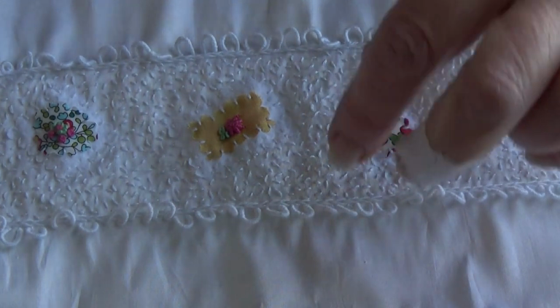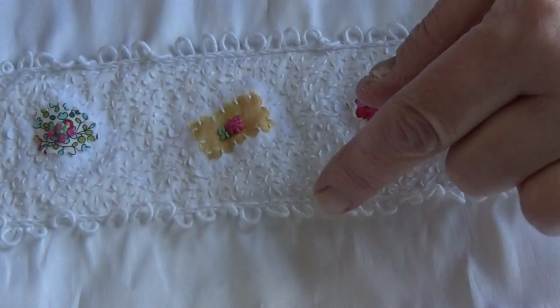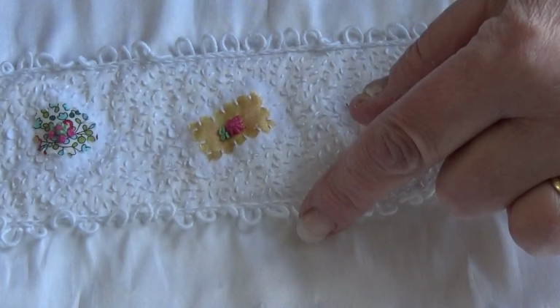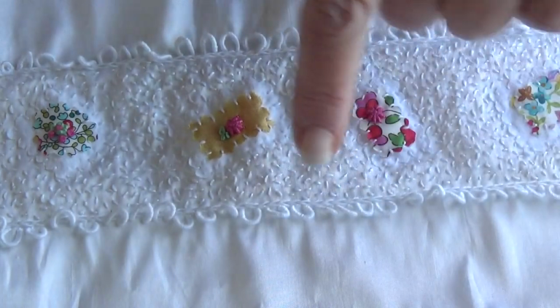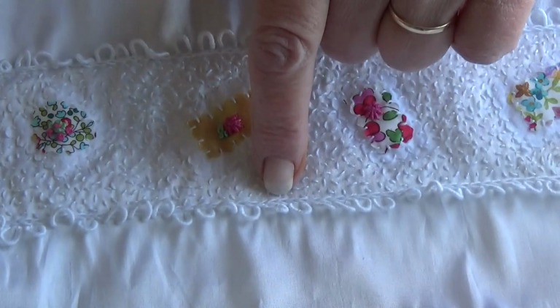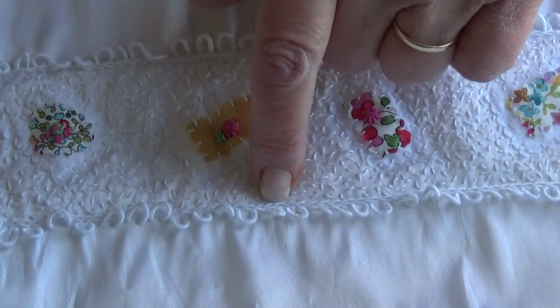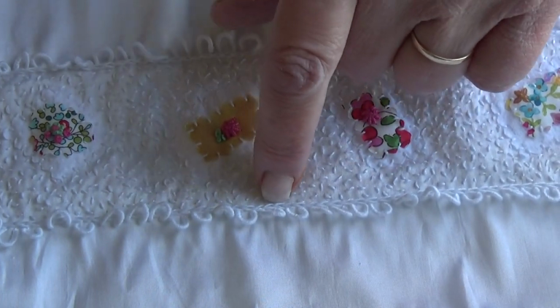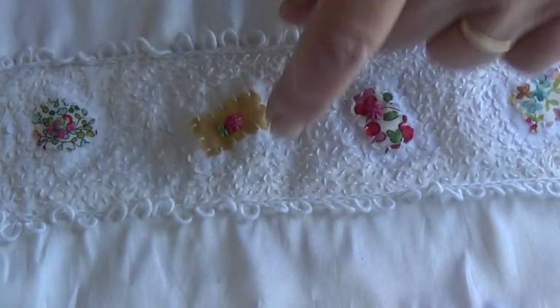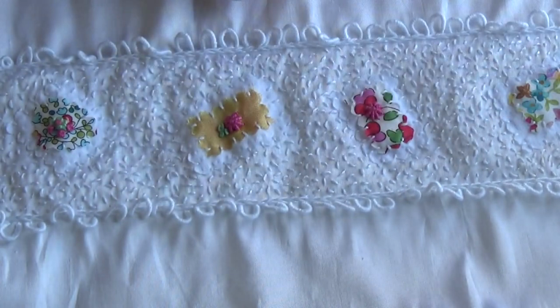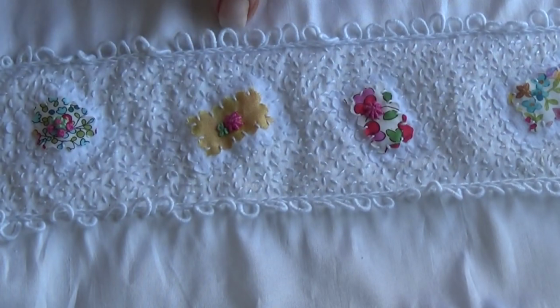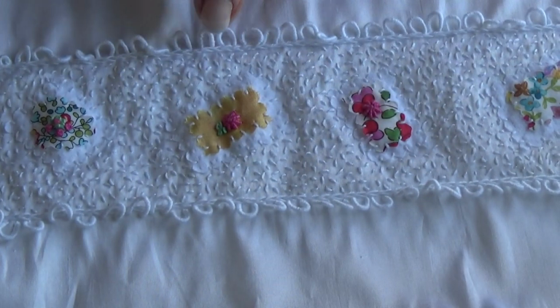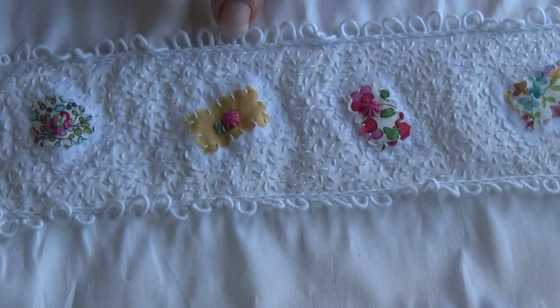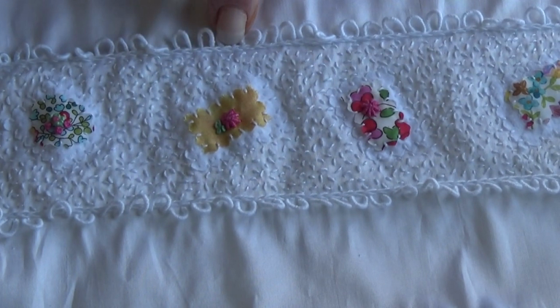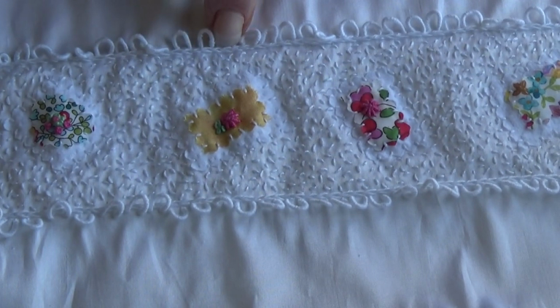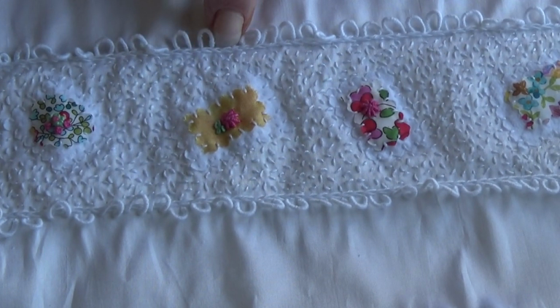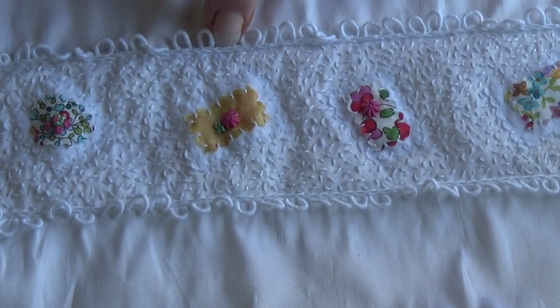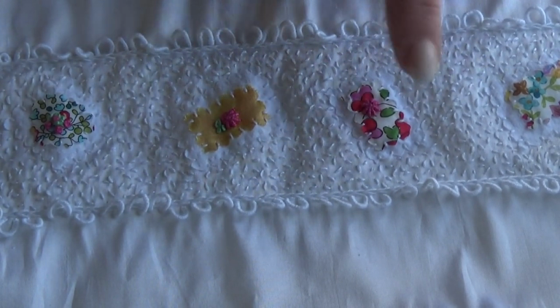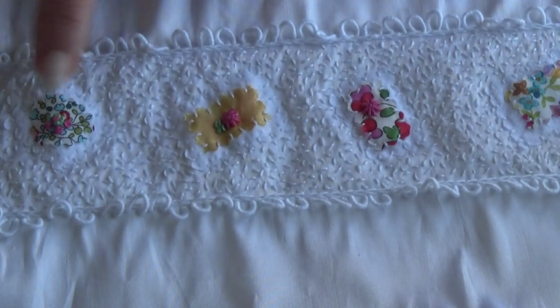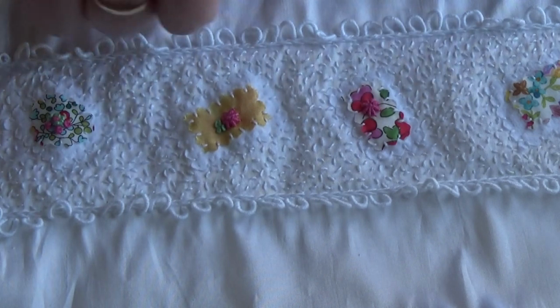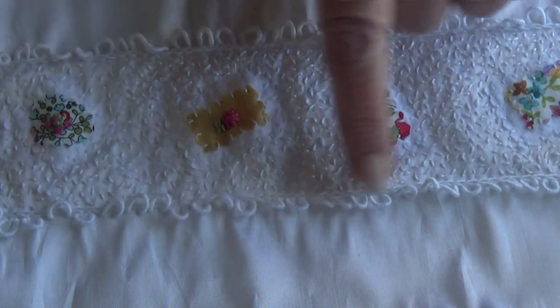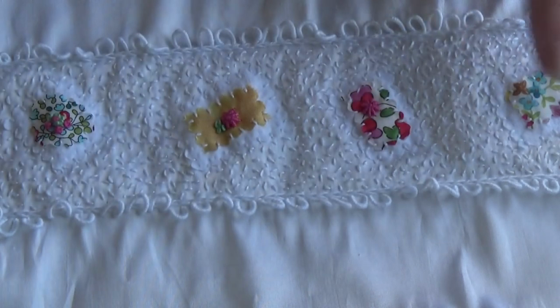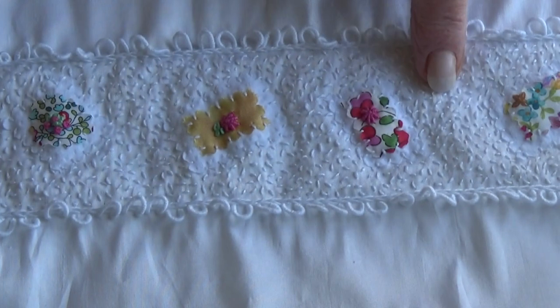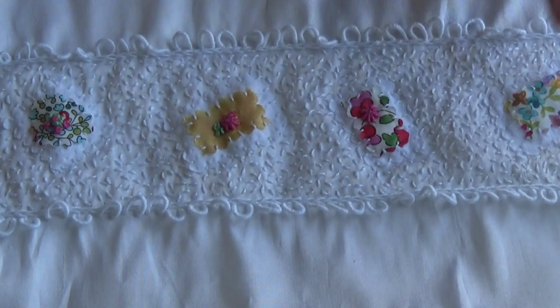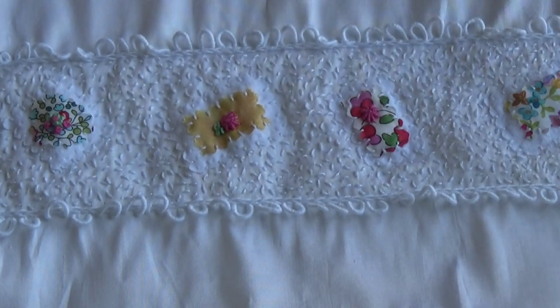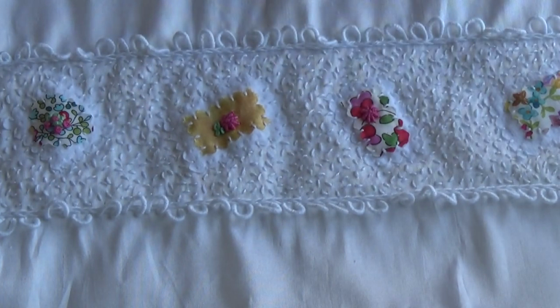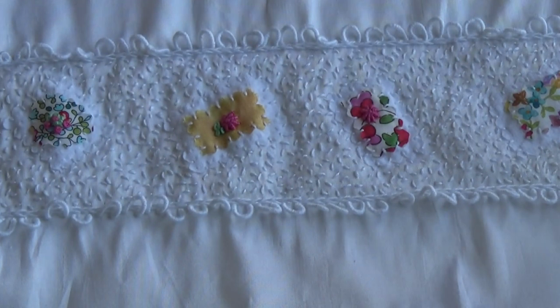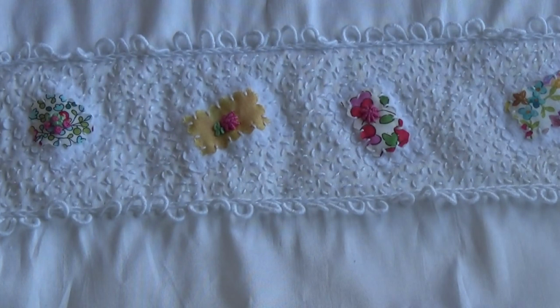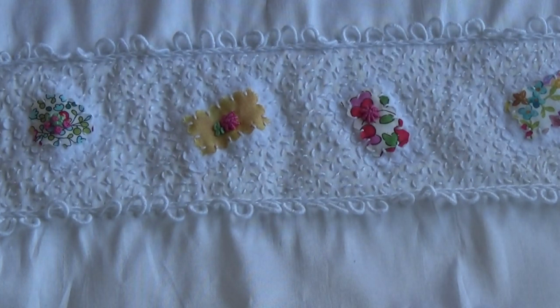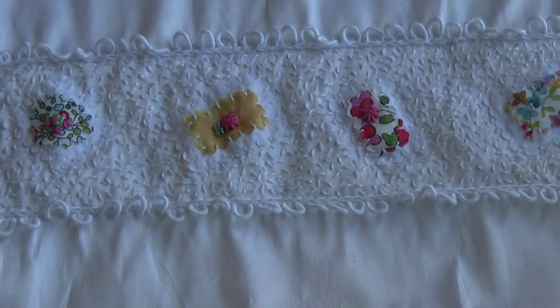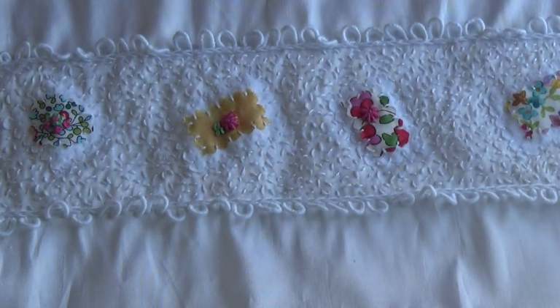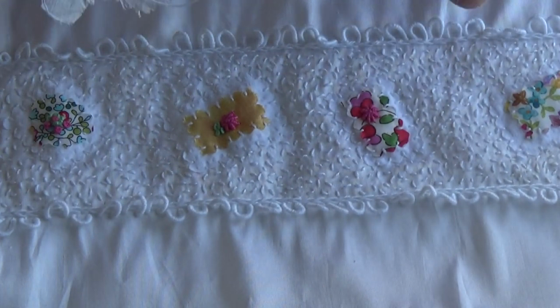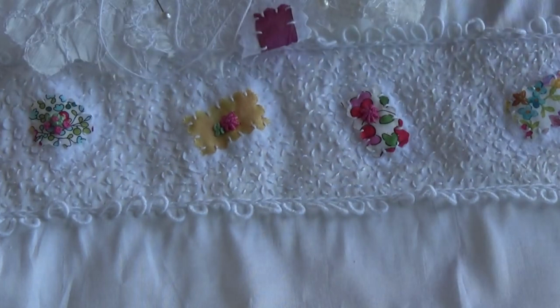So, bullion knots and chain stitch — bullion knots, chain stitch — and then seeding all the way on there.